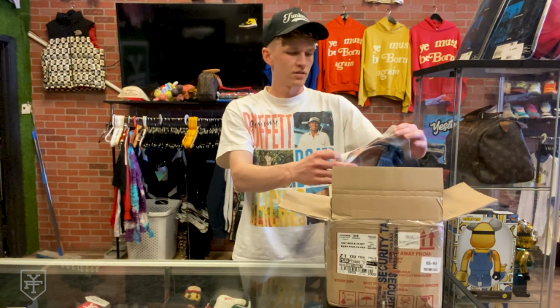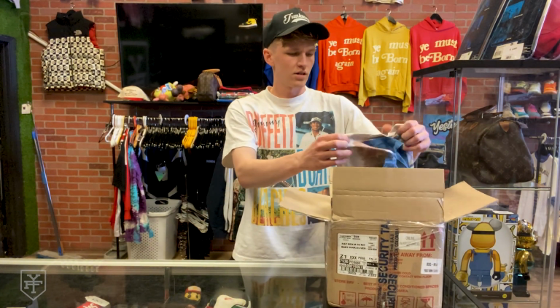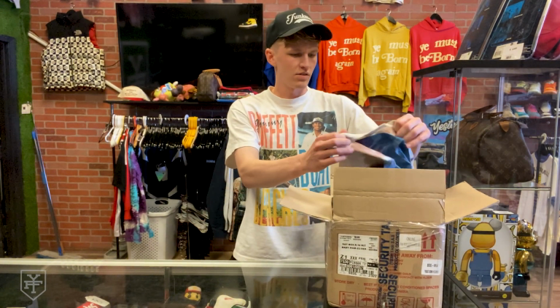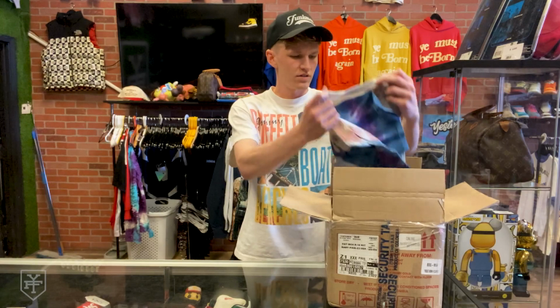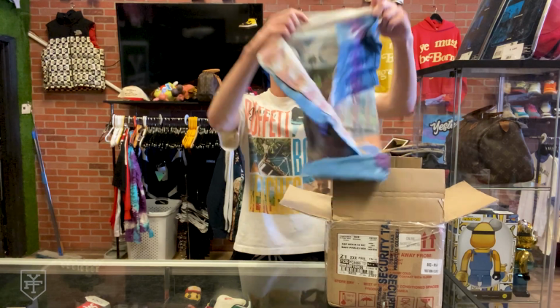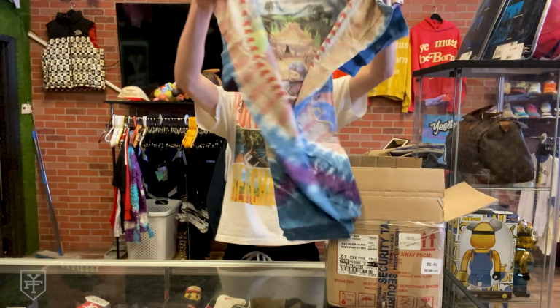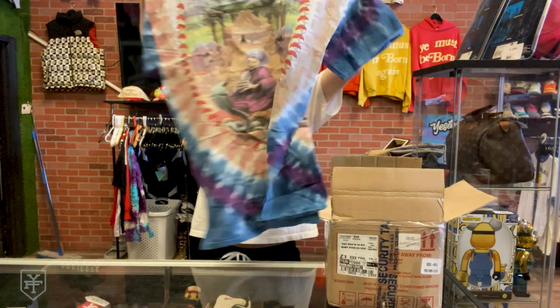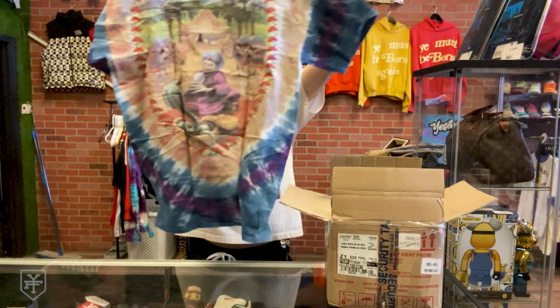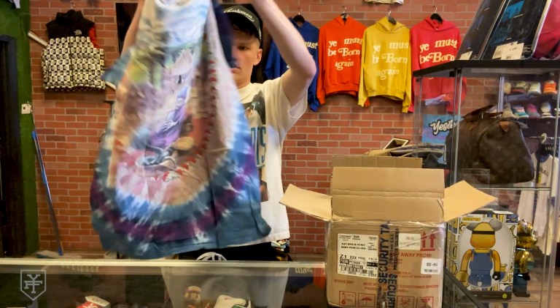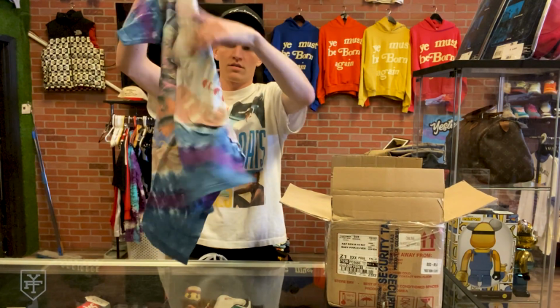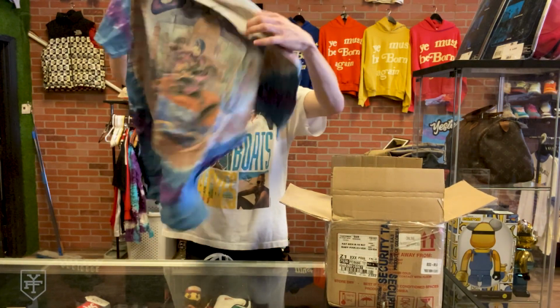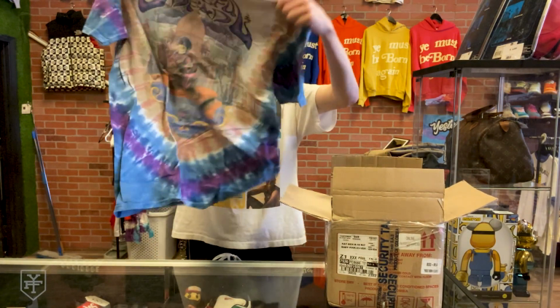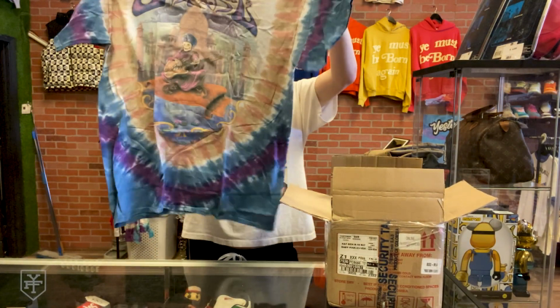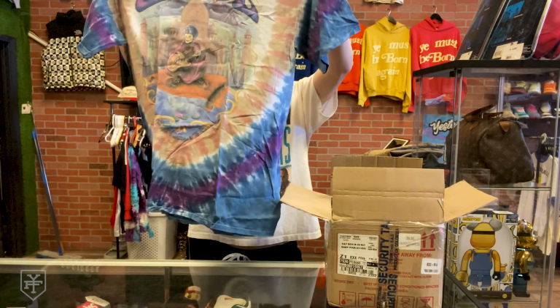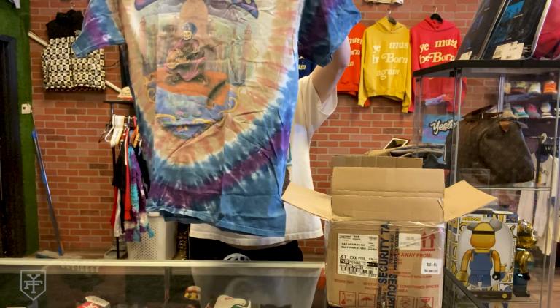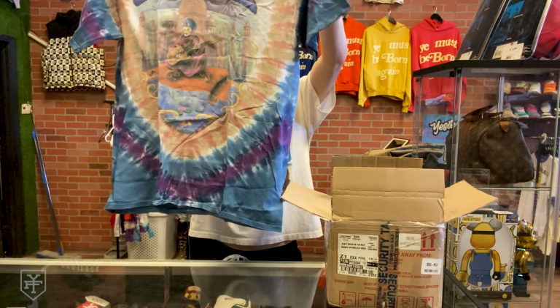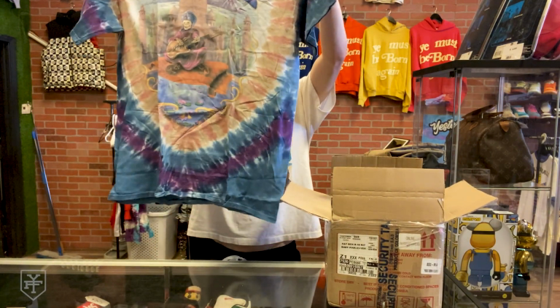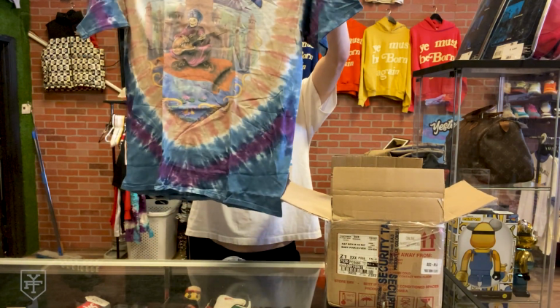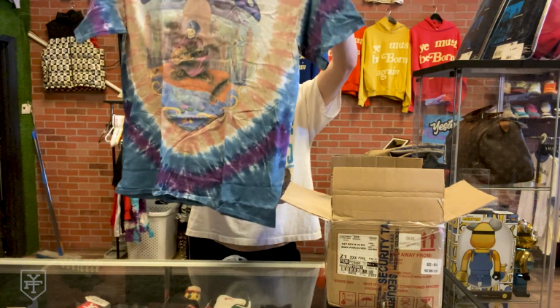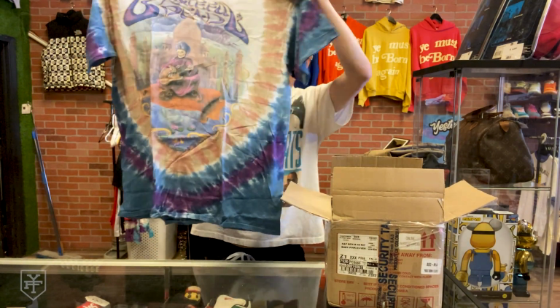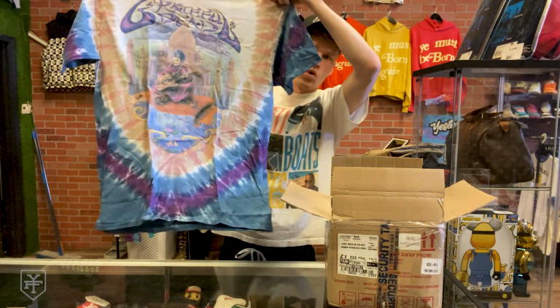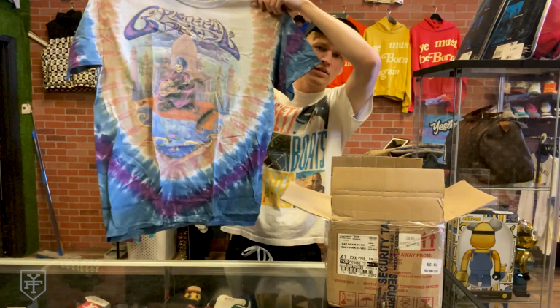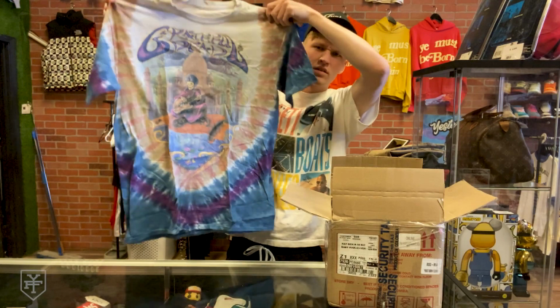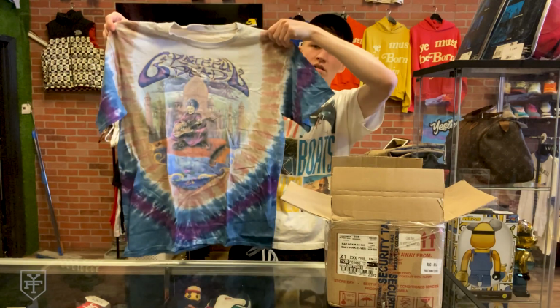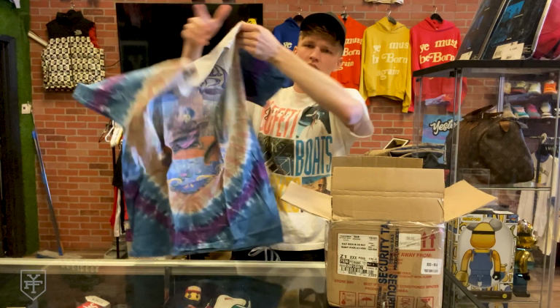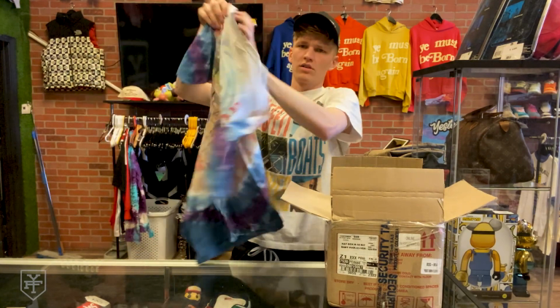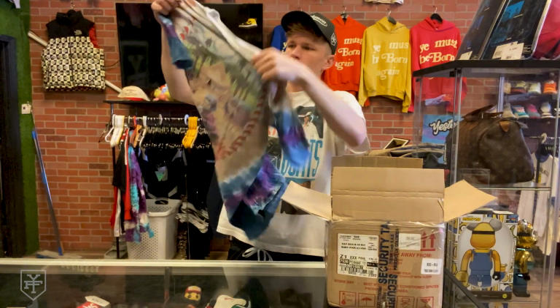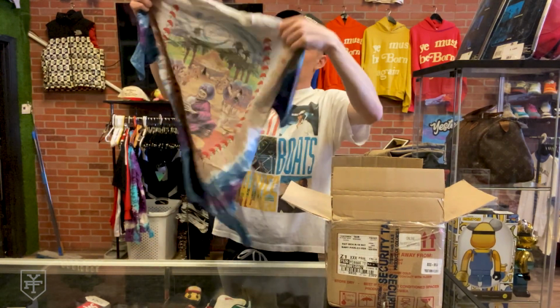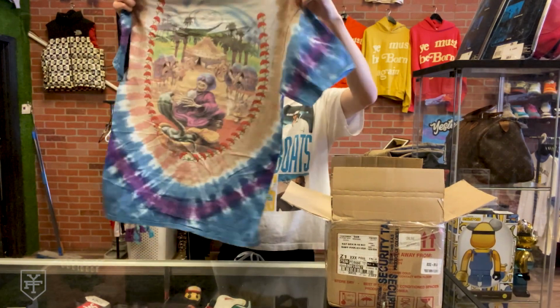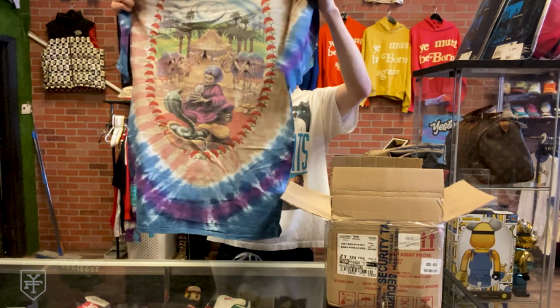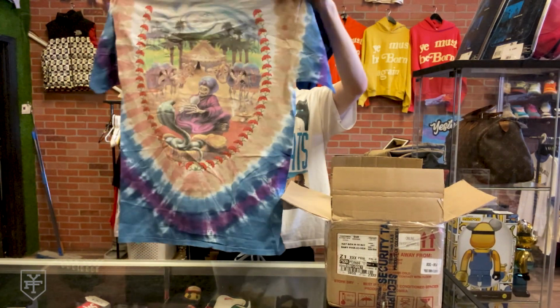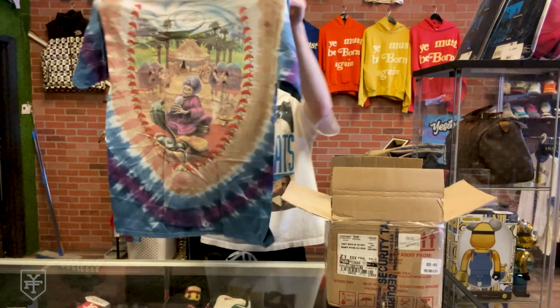Right off the top — Grateful Dead. Here's the front; this is from 2001. Really cool Grateful Dead tee.